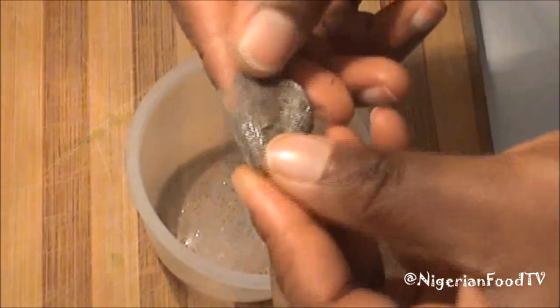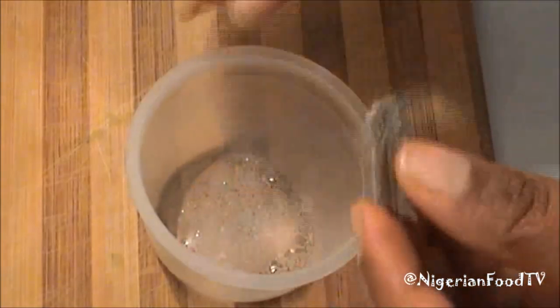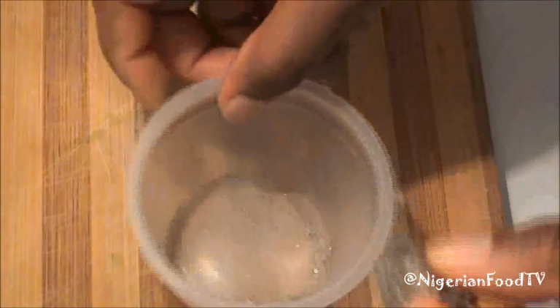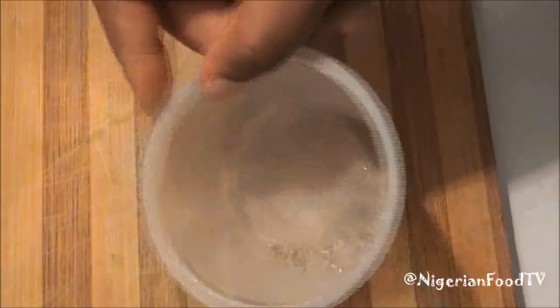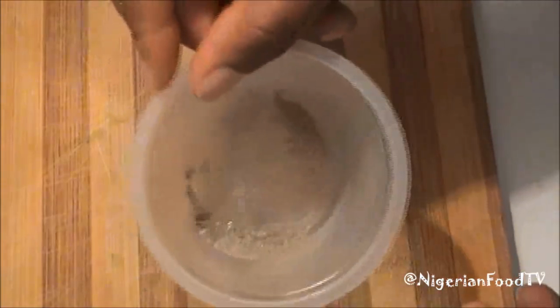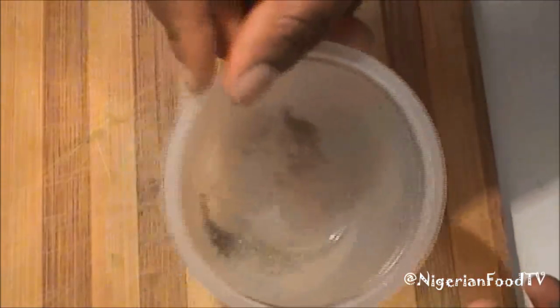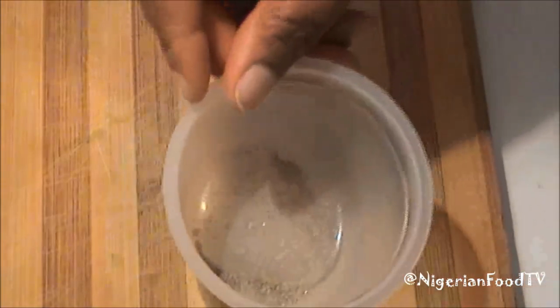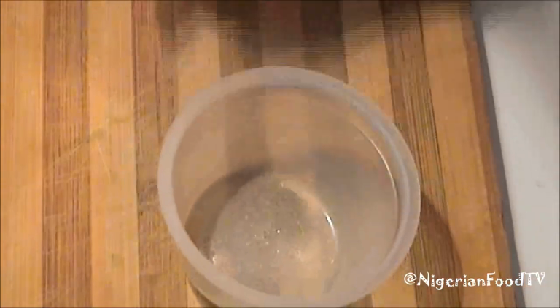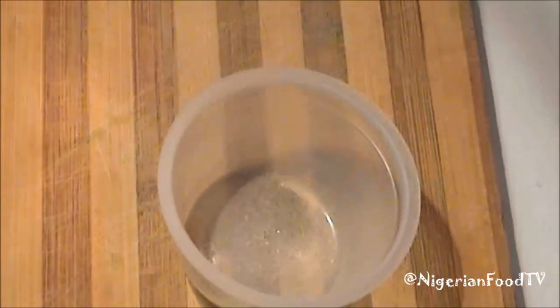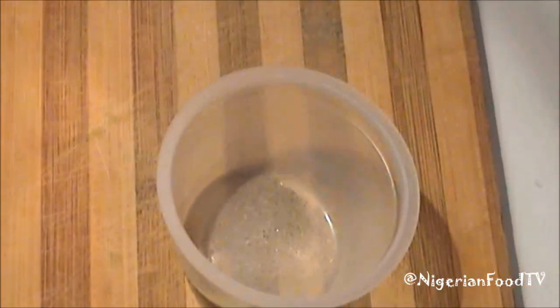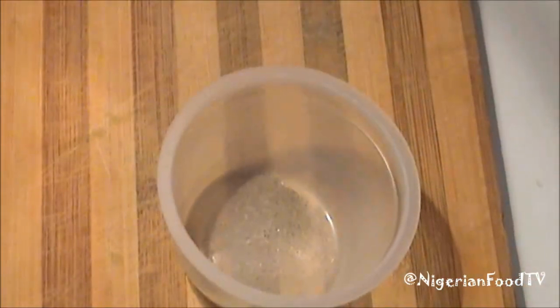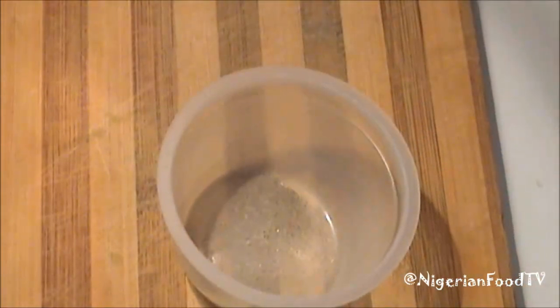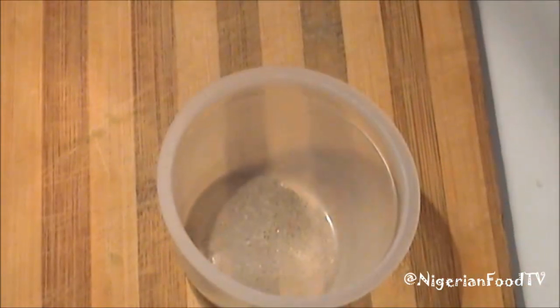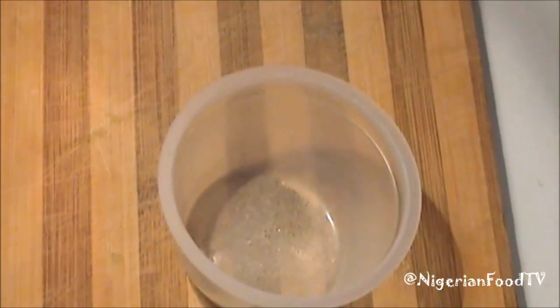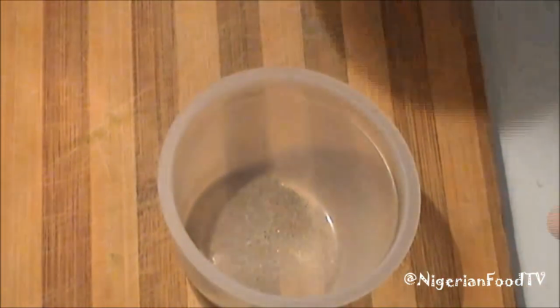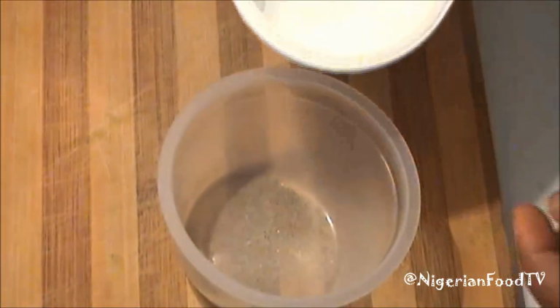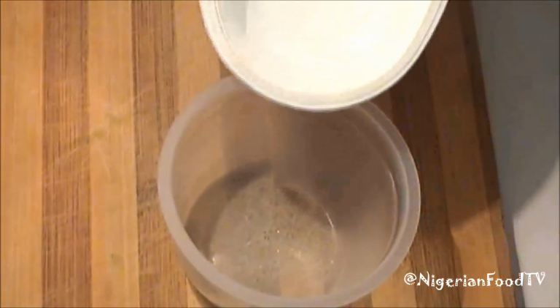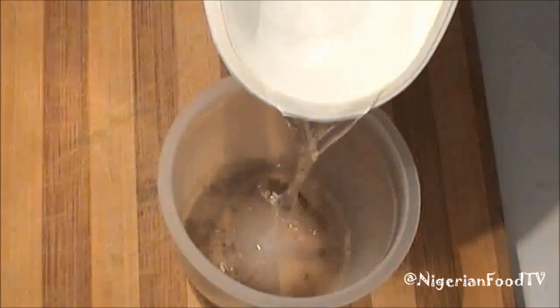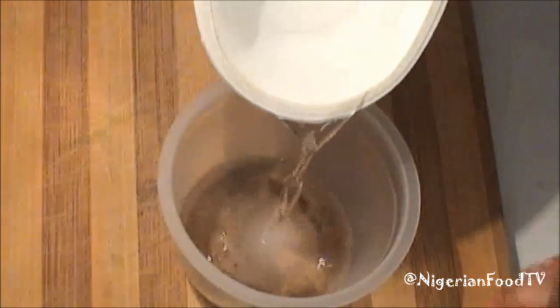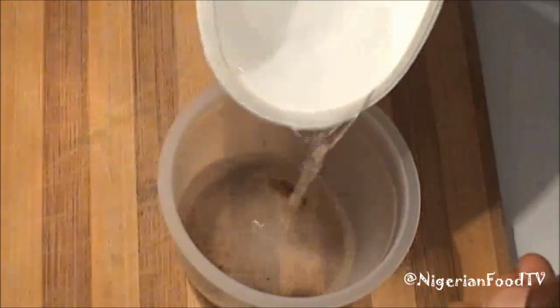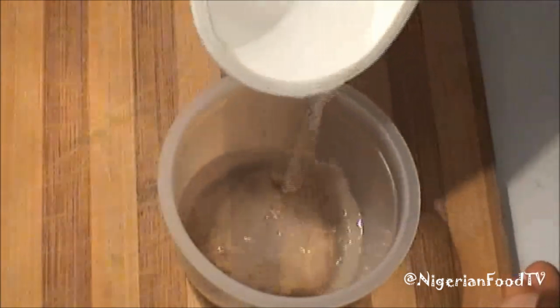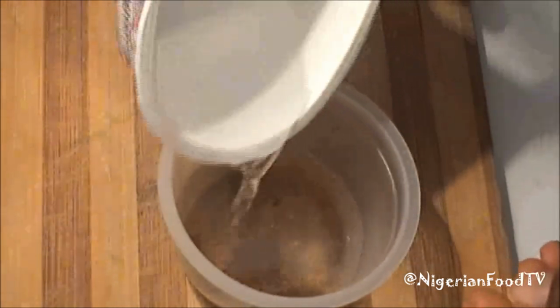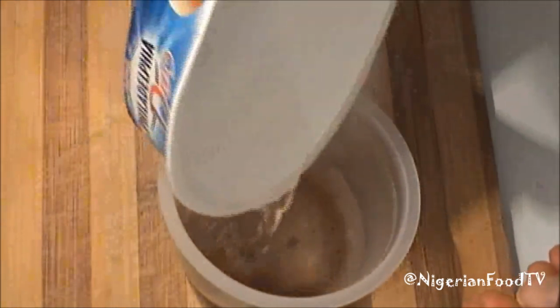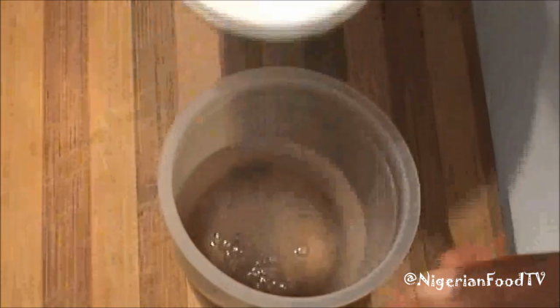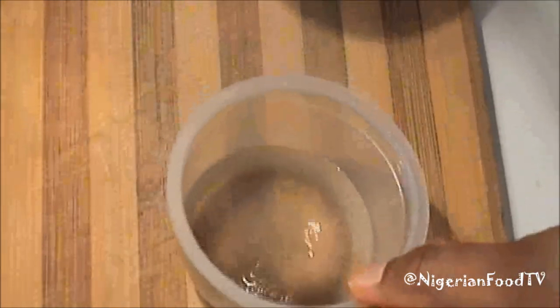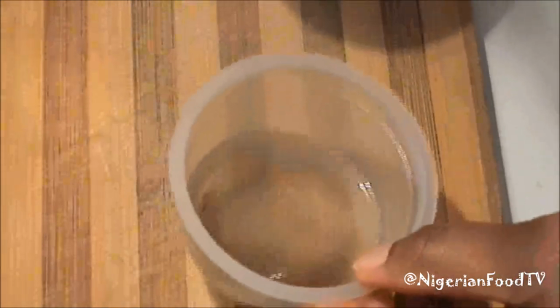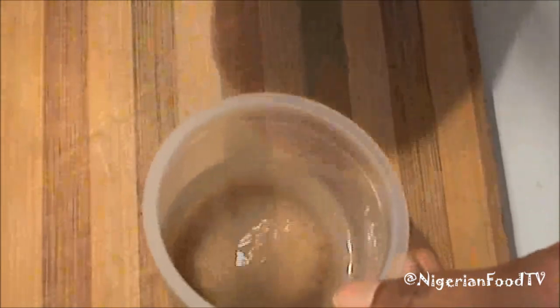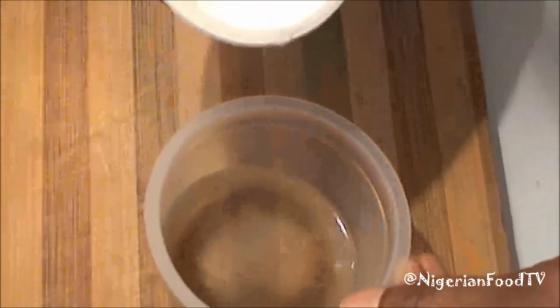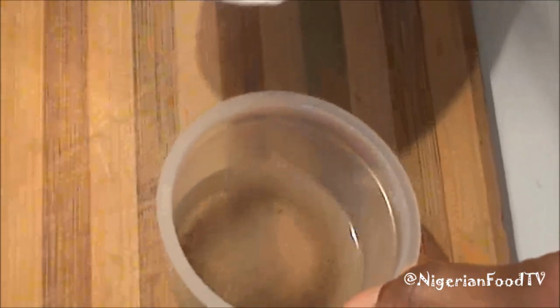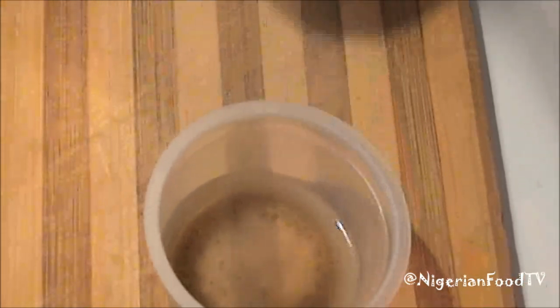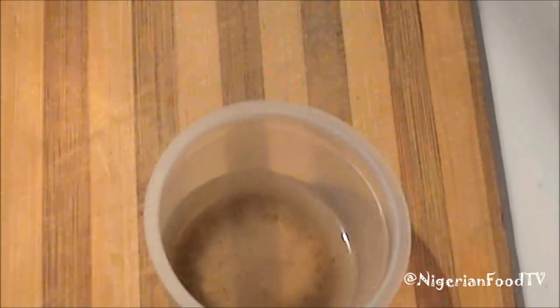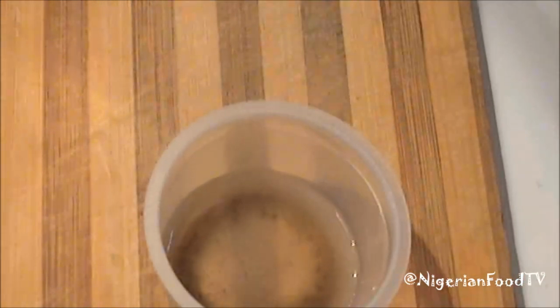Now grind your edible potash or kawafuta. Add a little water, mix thoroughly and set aside.